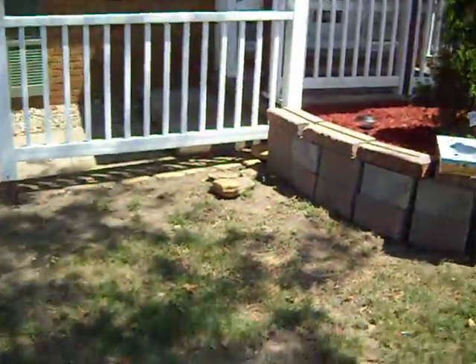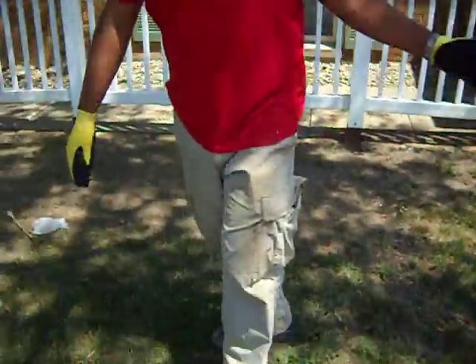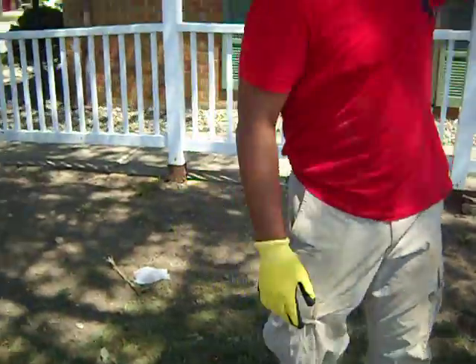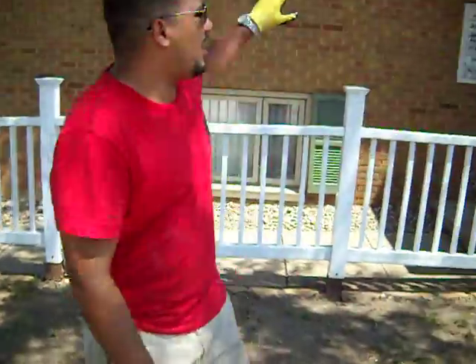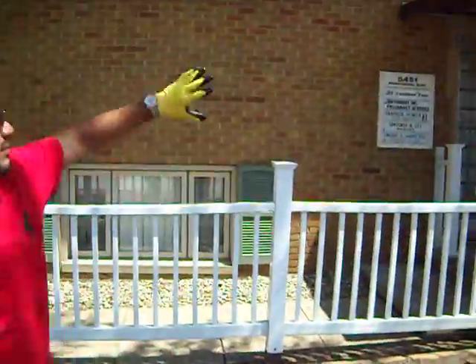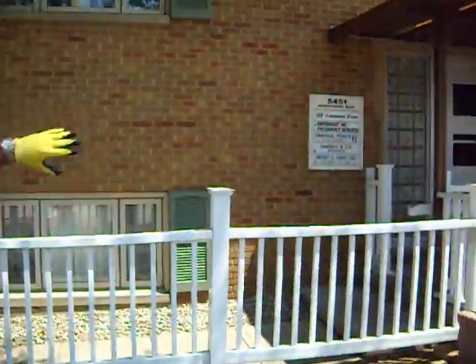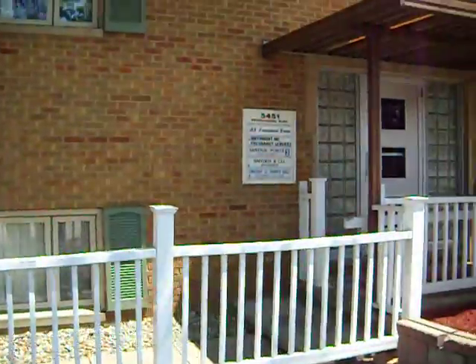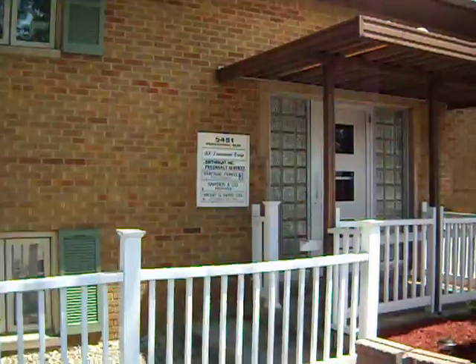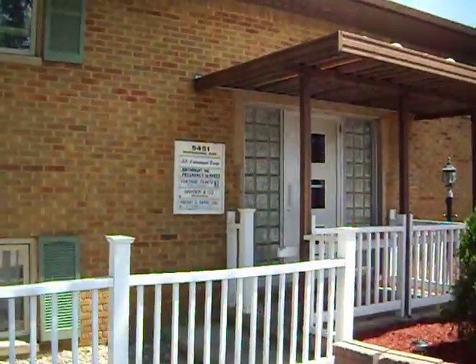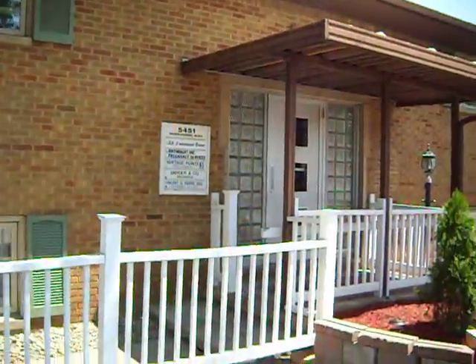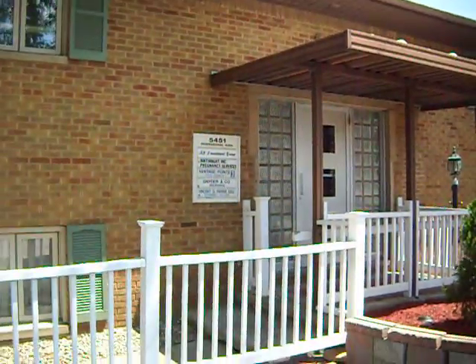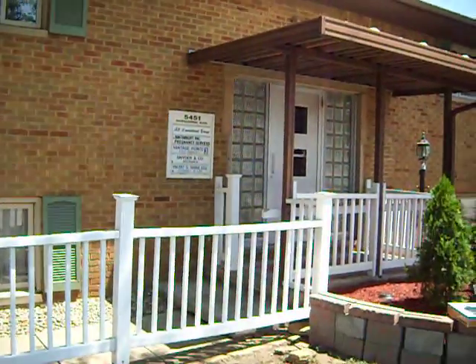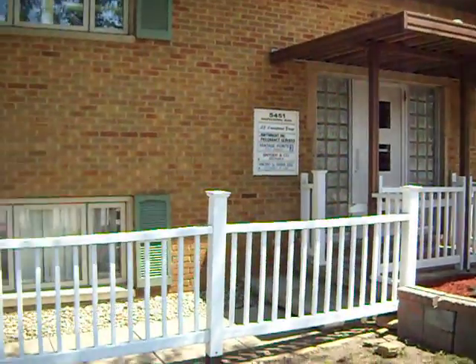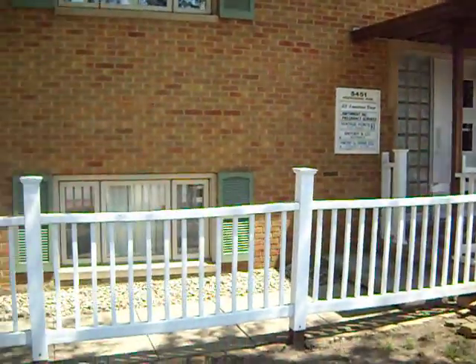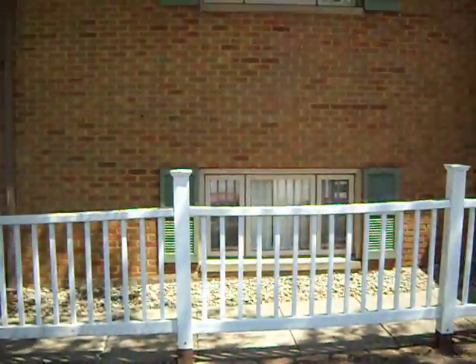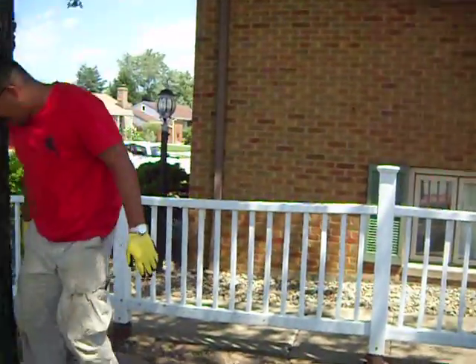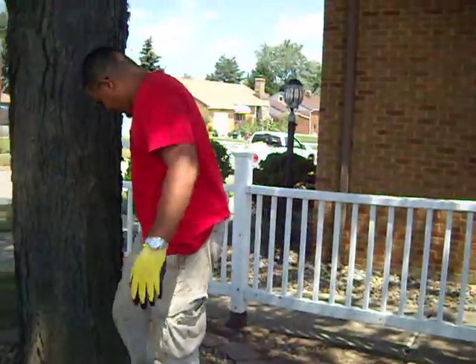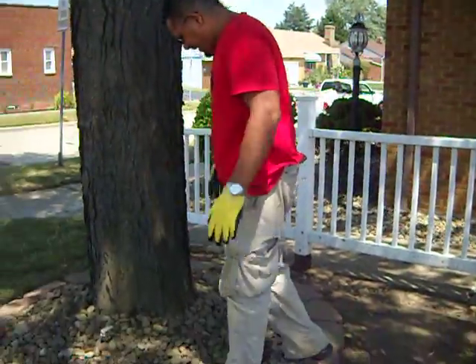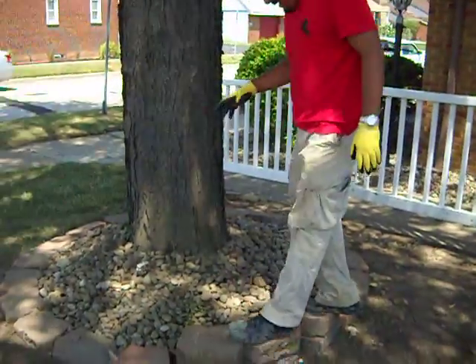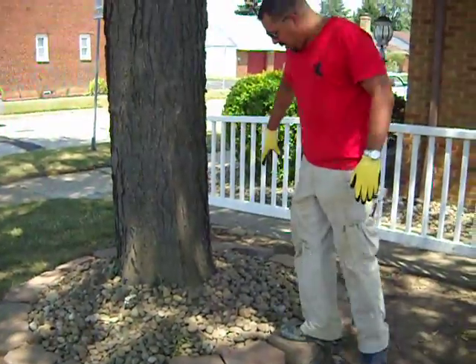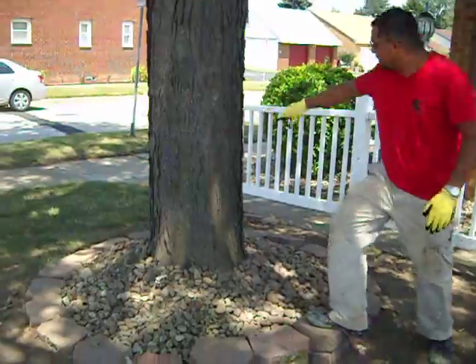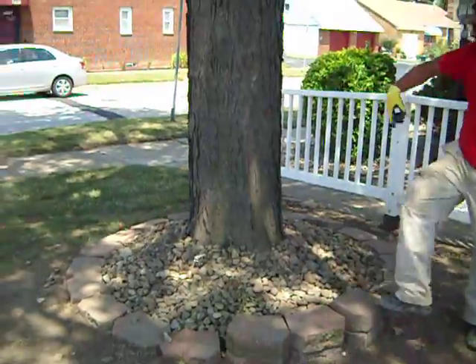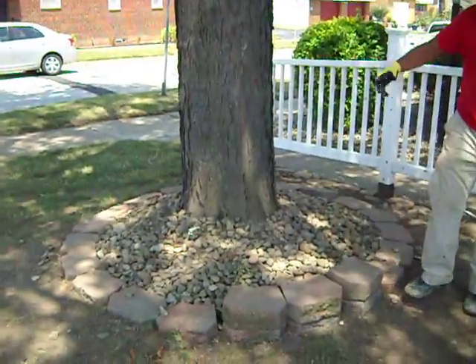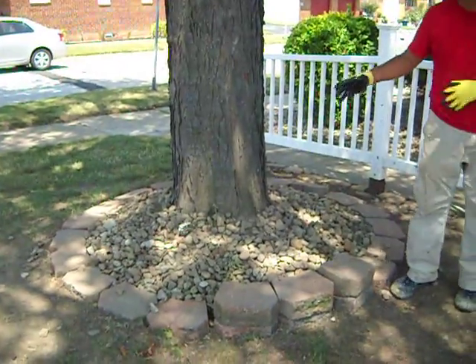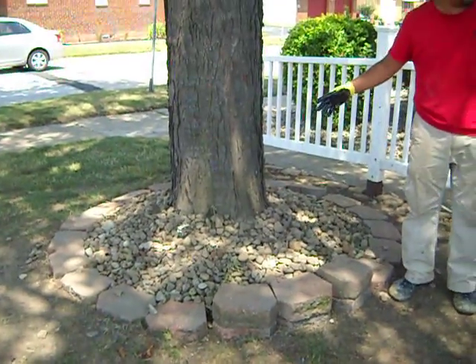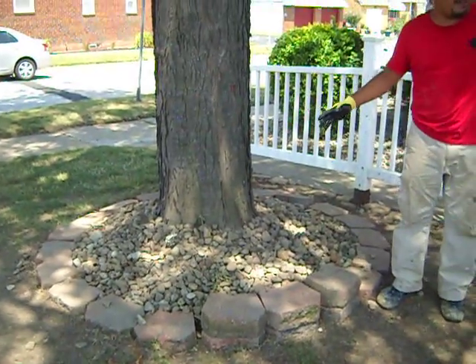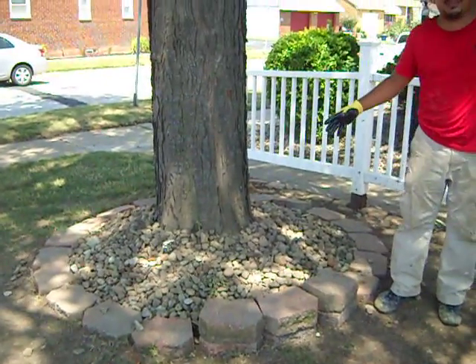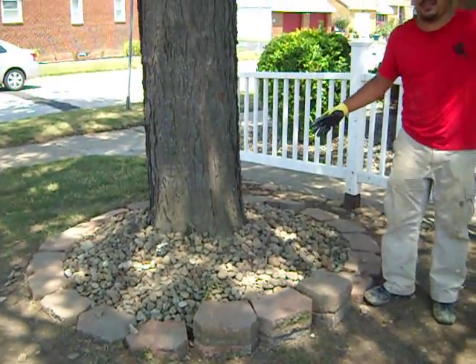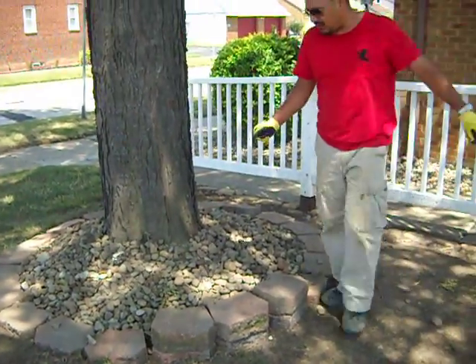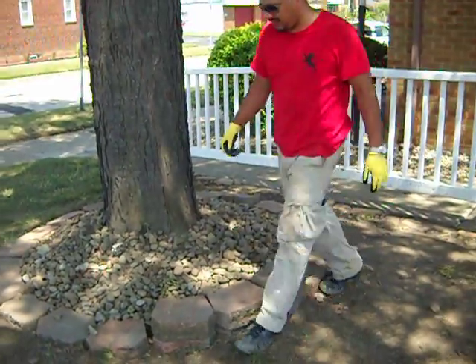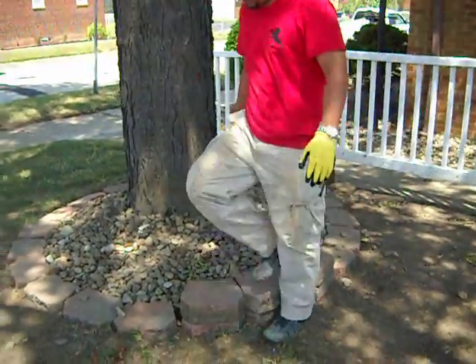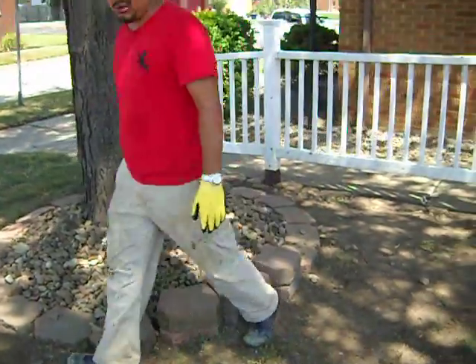We are going to be cutting up the front, cleaning up the metal, bringing it up and shining it a little bit more. In here, we are going to remove this gravel and throw some red mulch so it matches the front of the building.